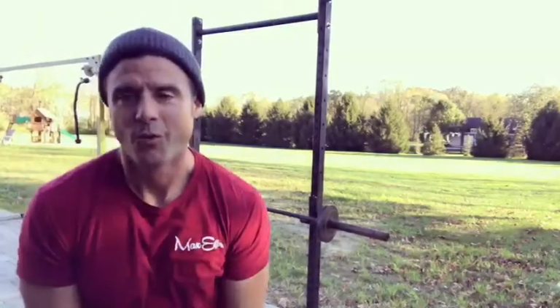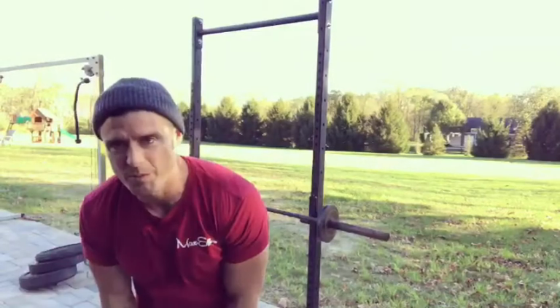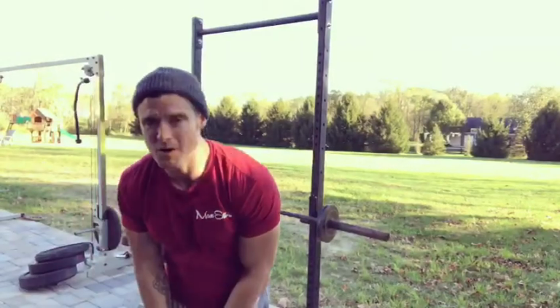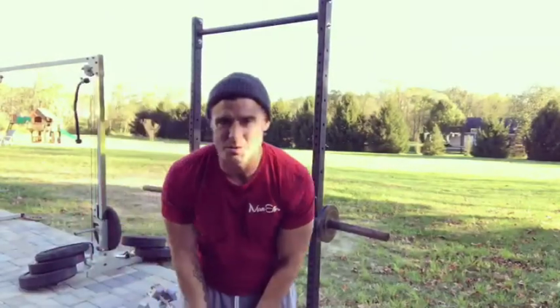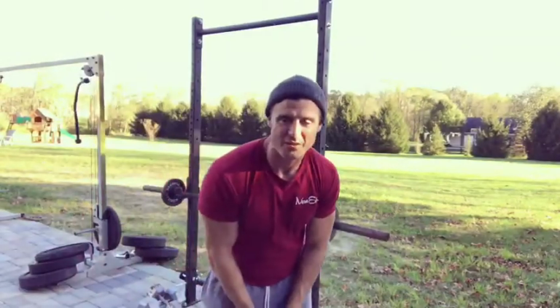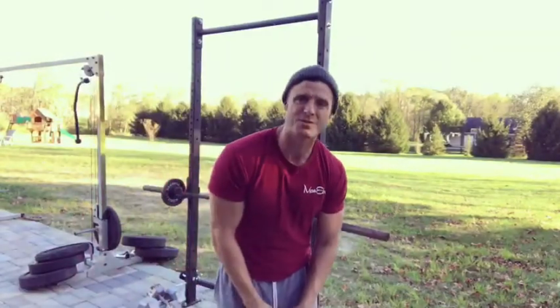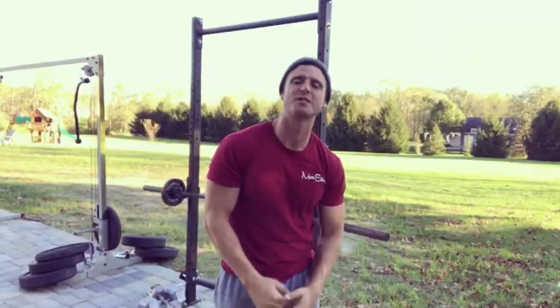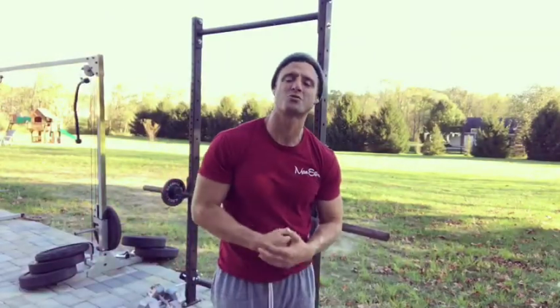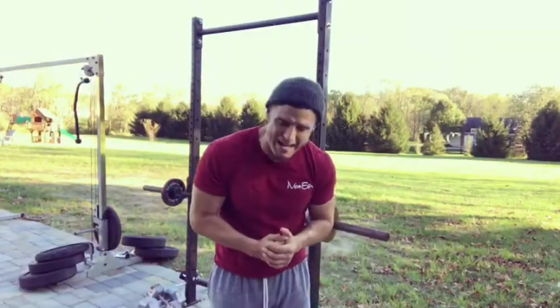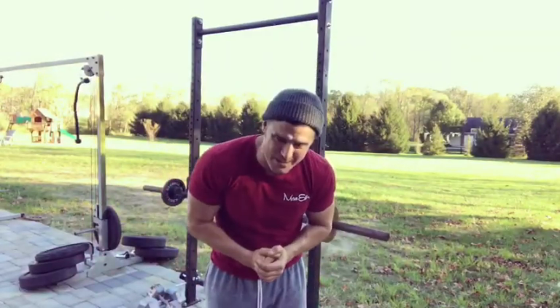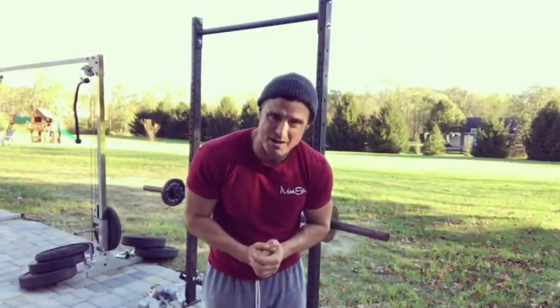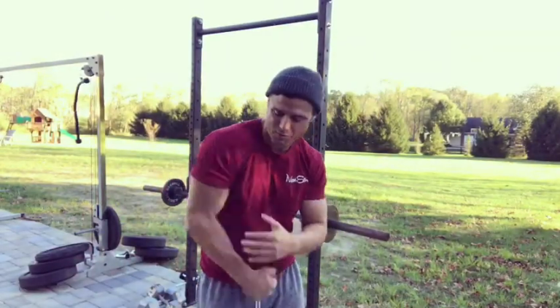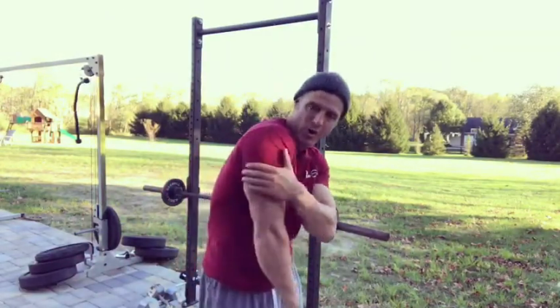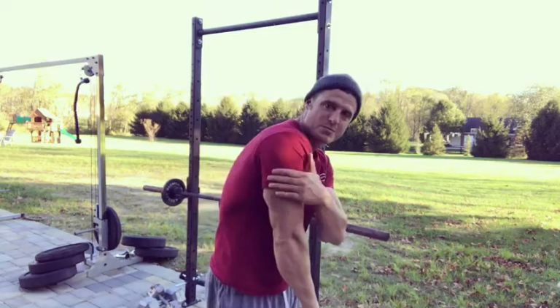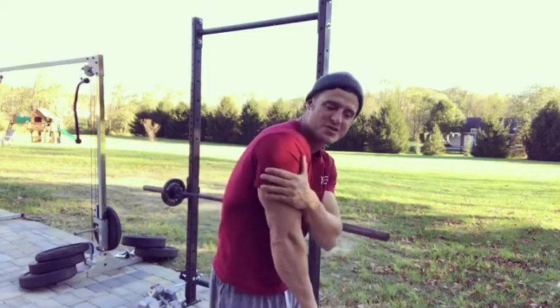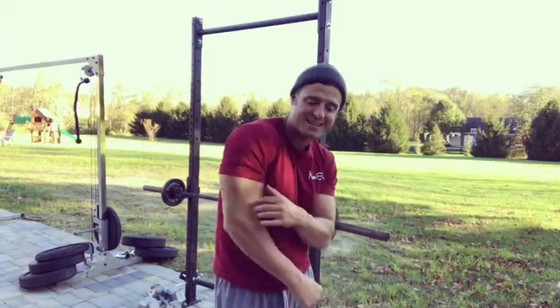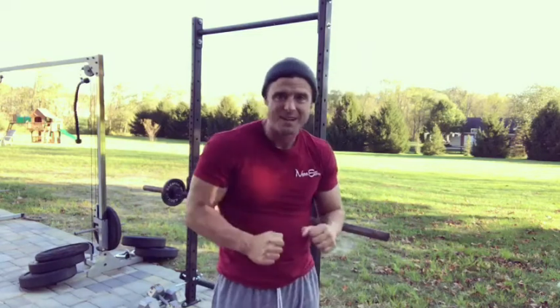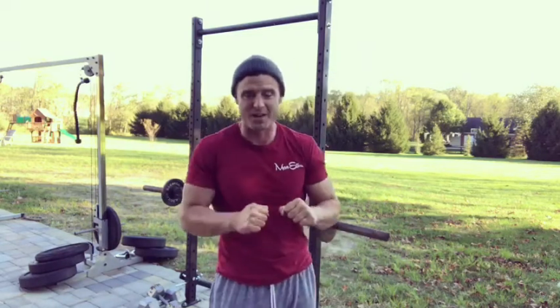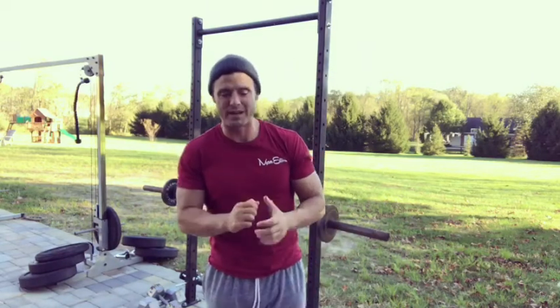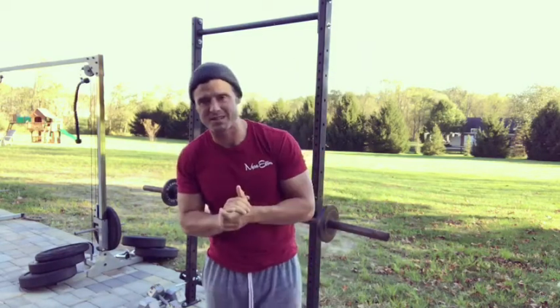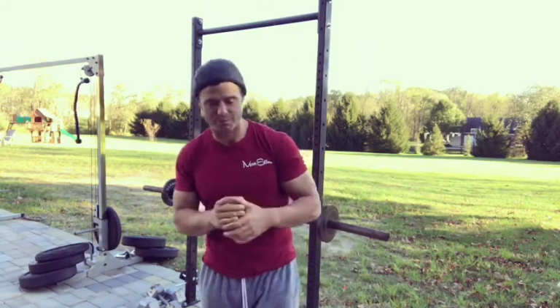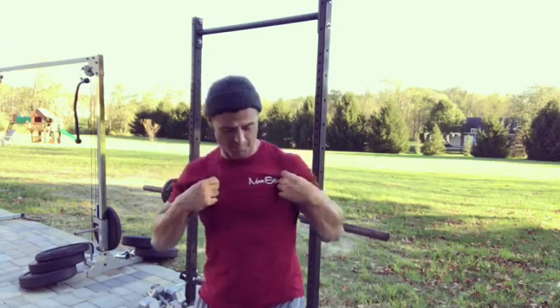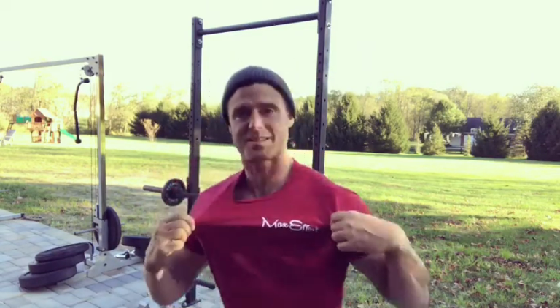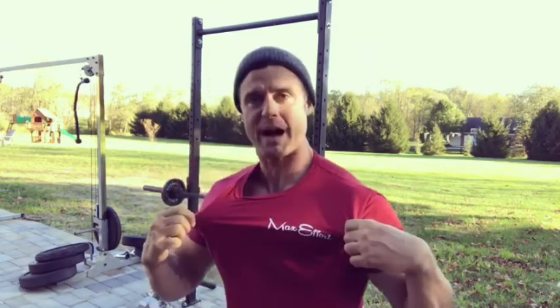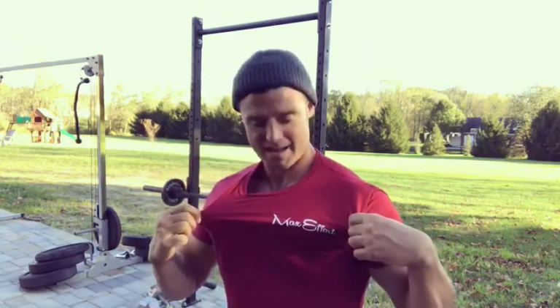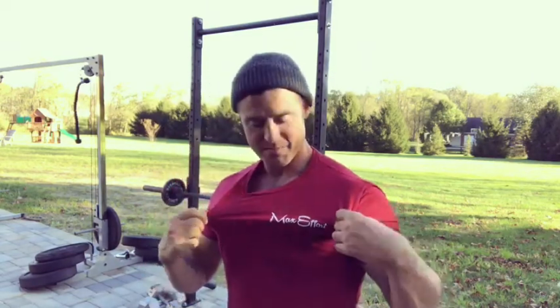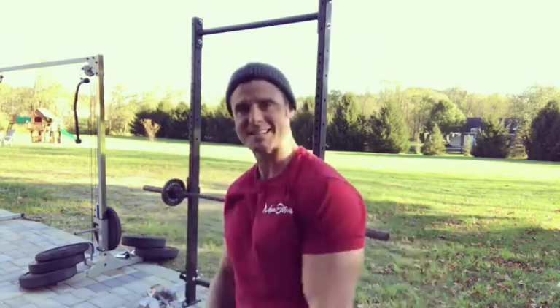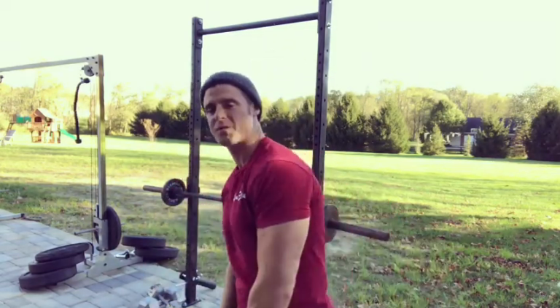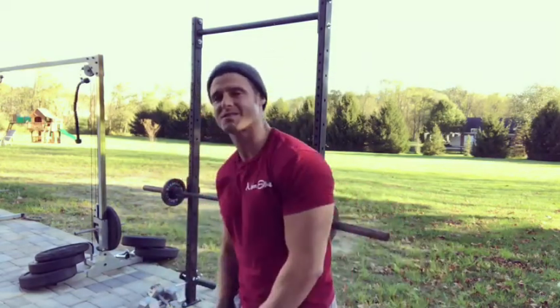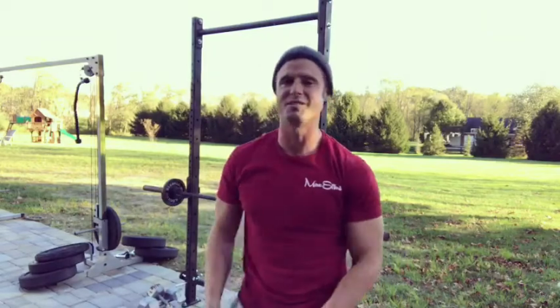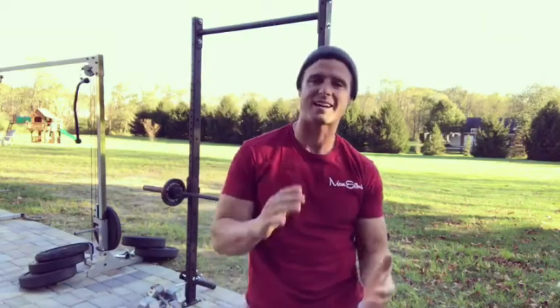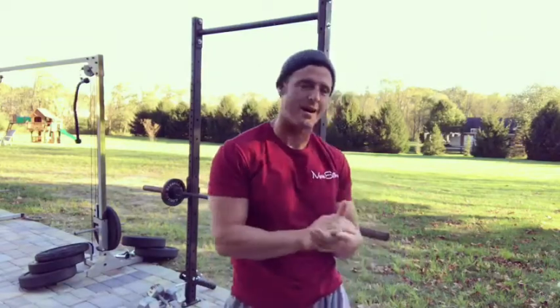What's up everybody, welcome to another episode of the Tricep Project. We're going to make our arms more jacked and our bench press bigger, brought to you by maxeffortmuscle.com.